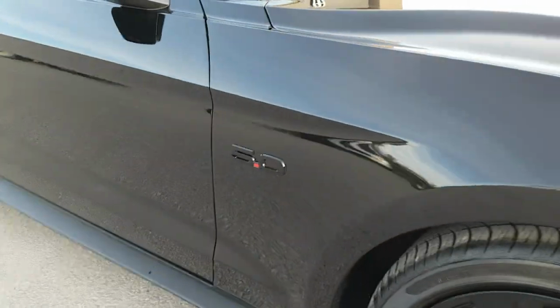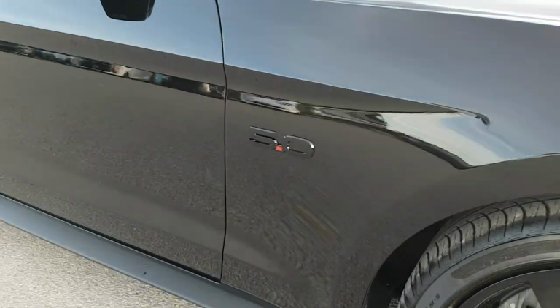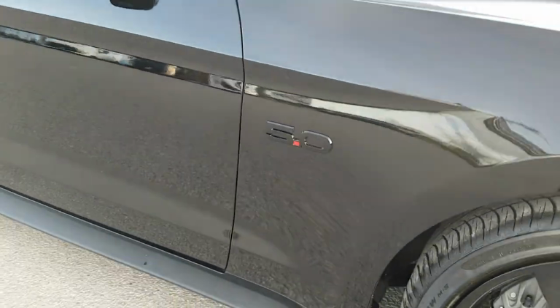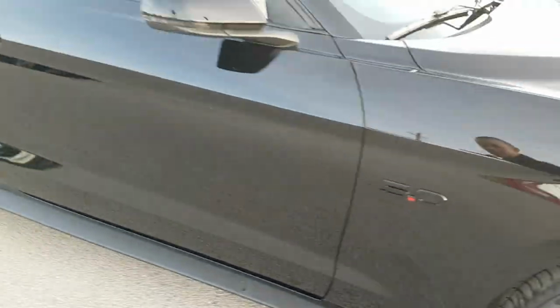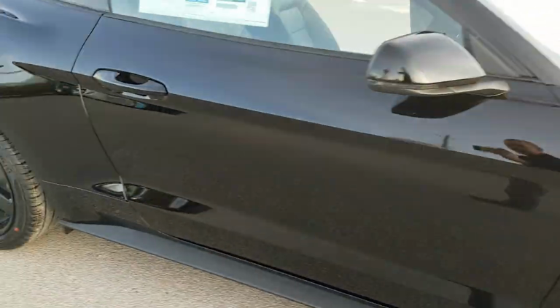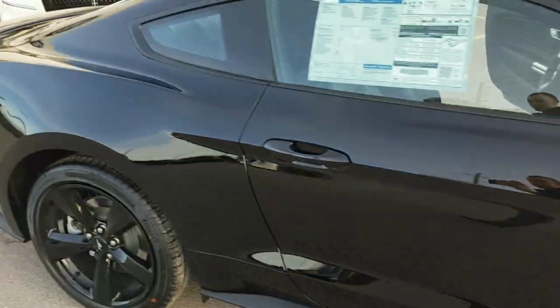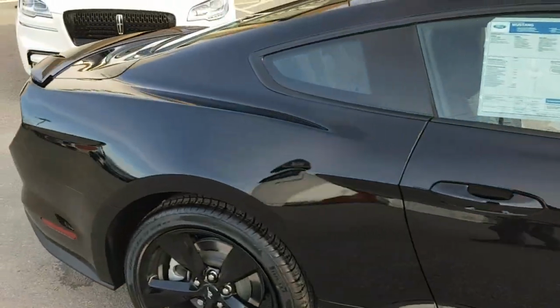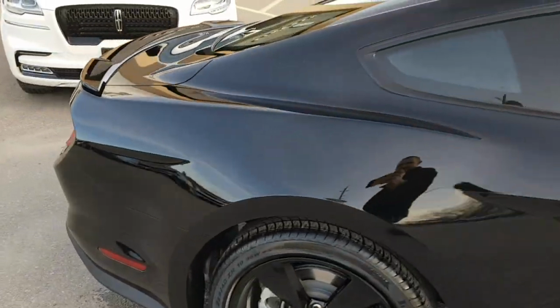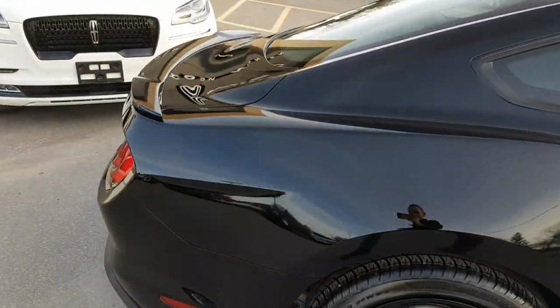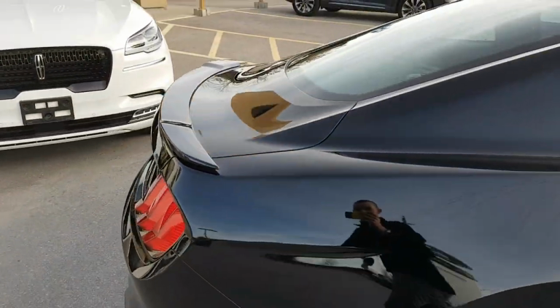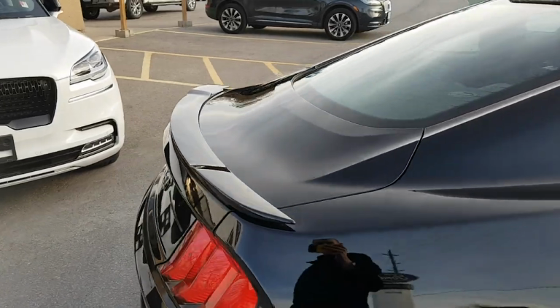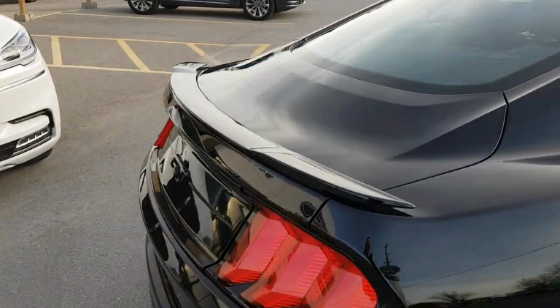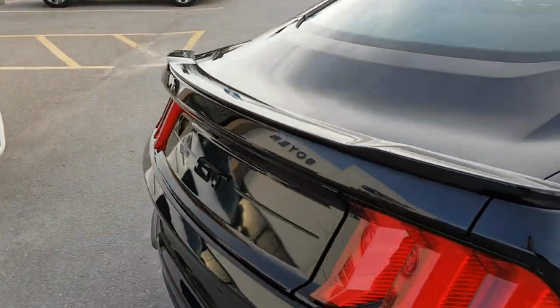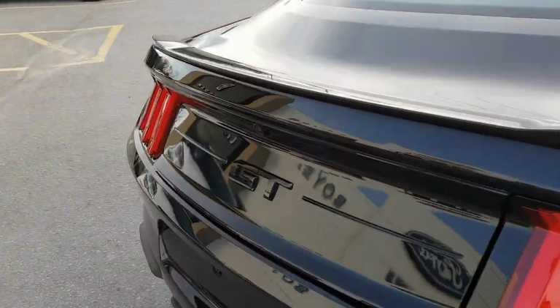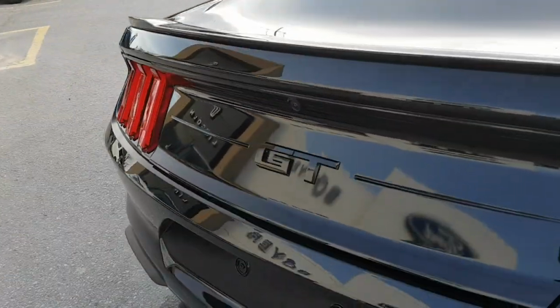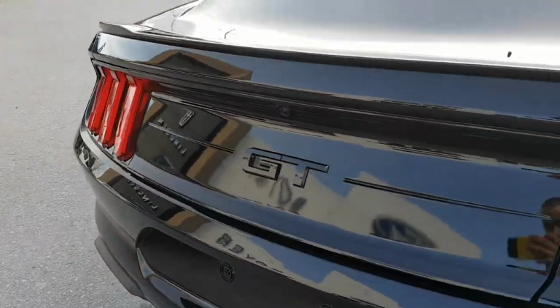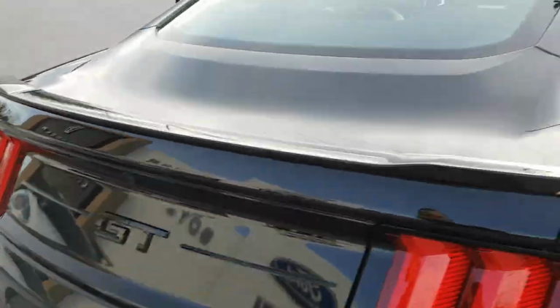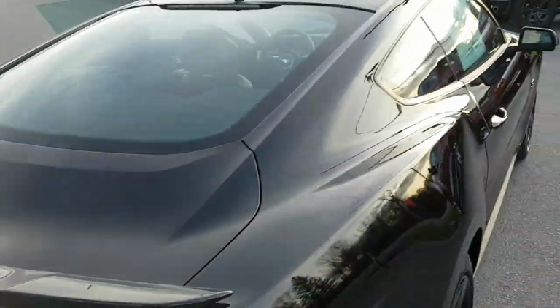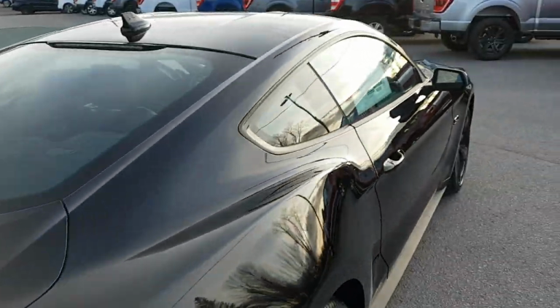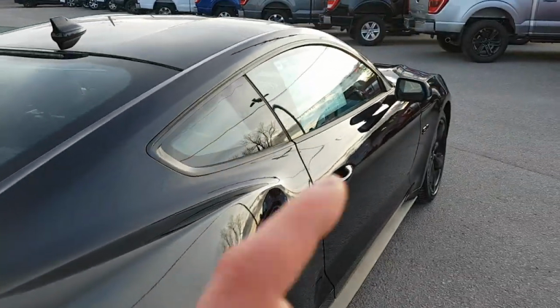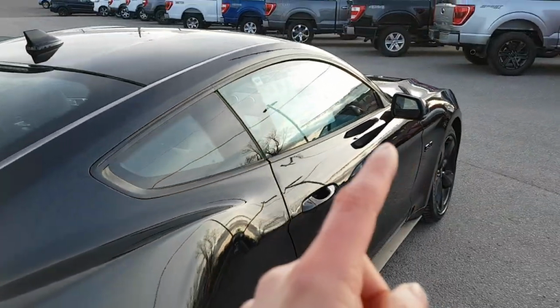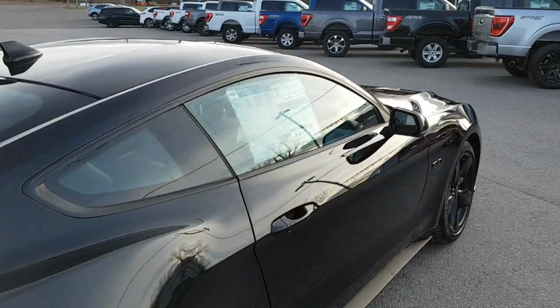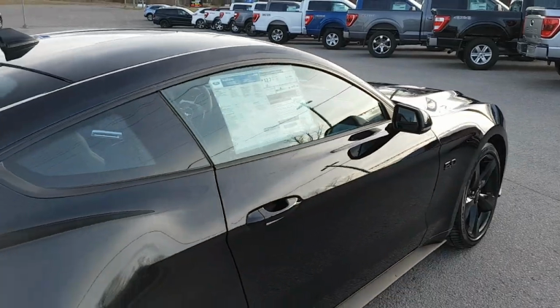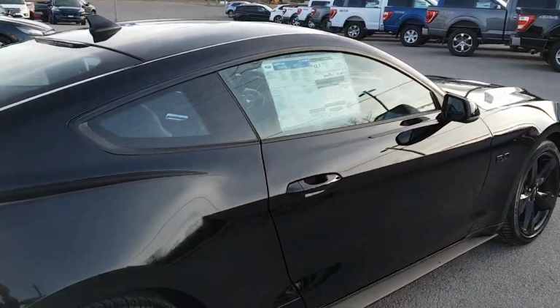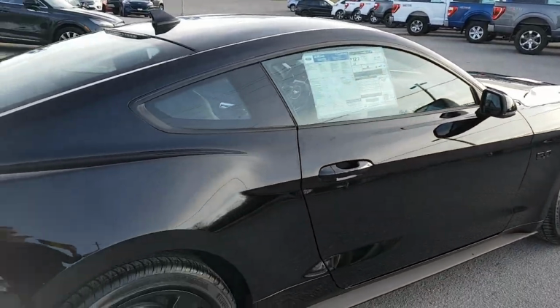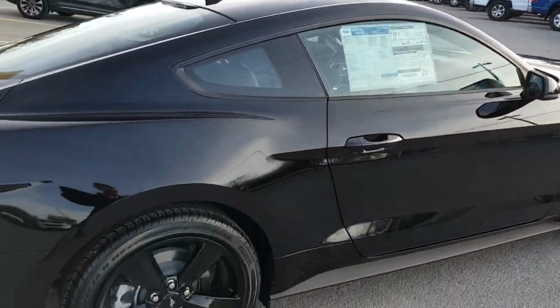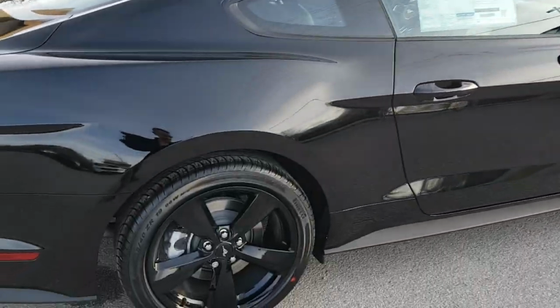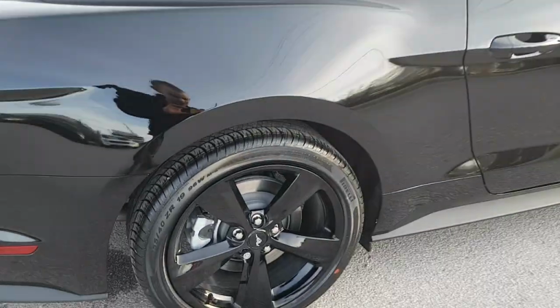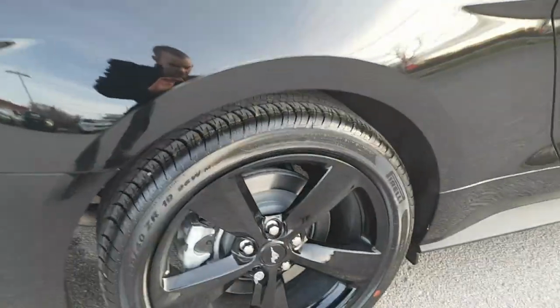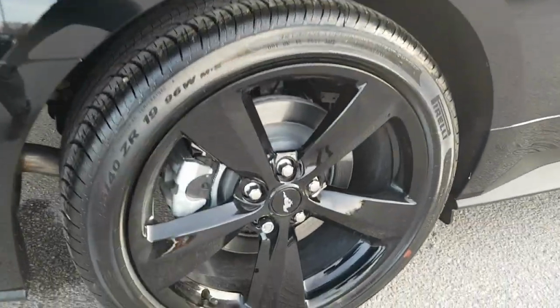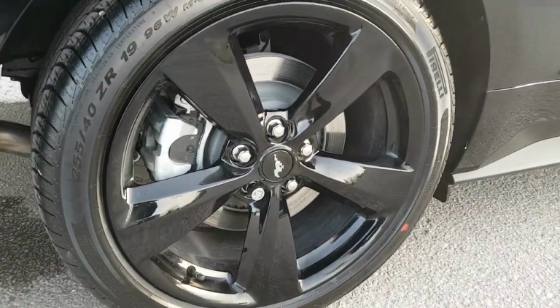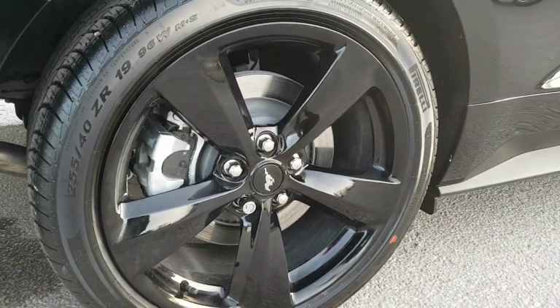Coming around back you have the blacked-out spoiler, the blacked-out GT emblem, and you also have the blacked-out mirror caps as well — really awesome looking vehicle.